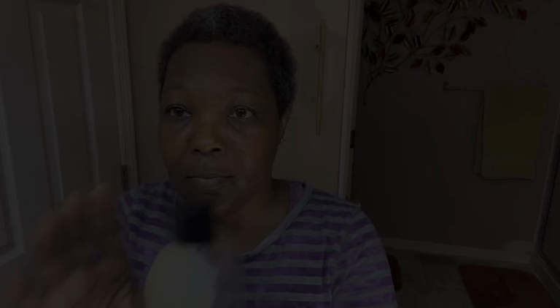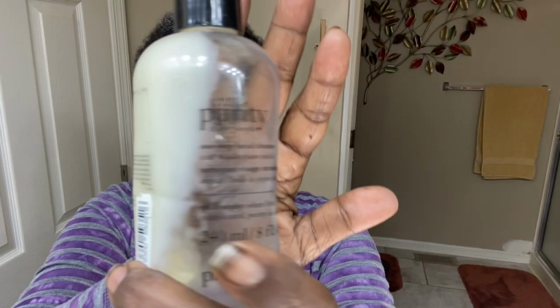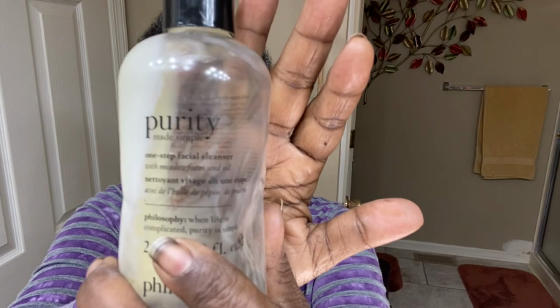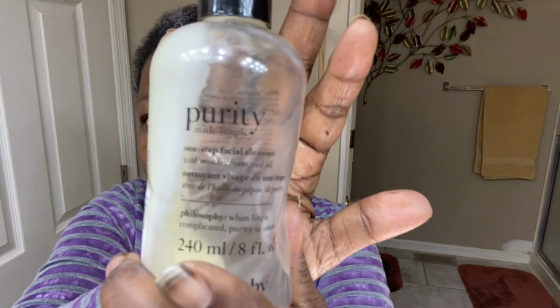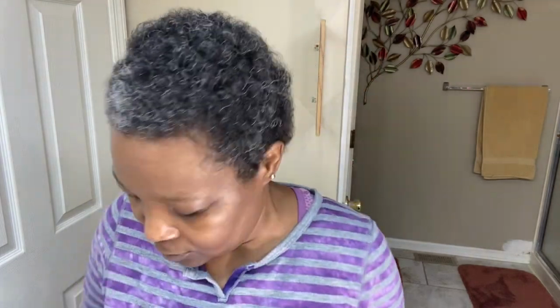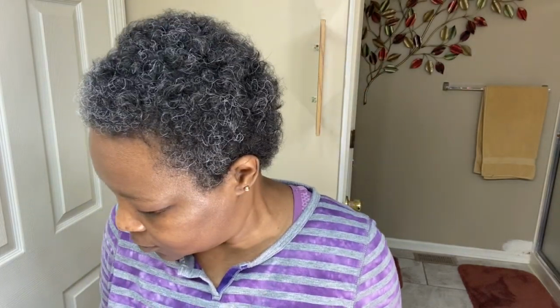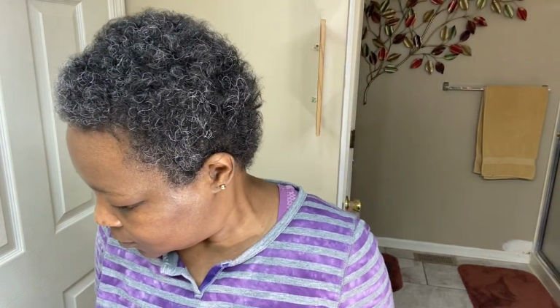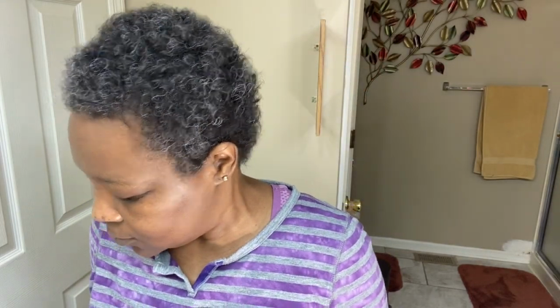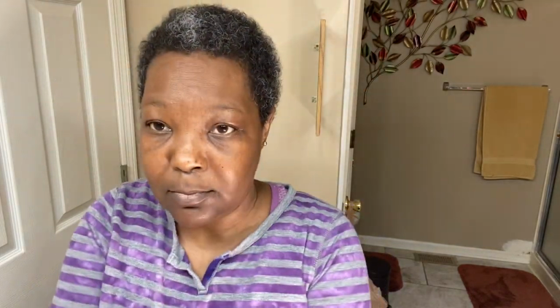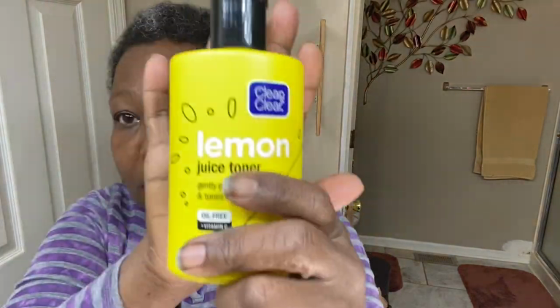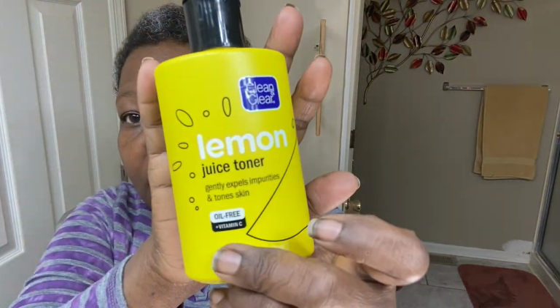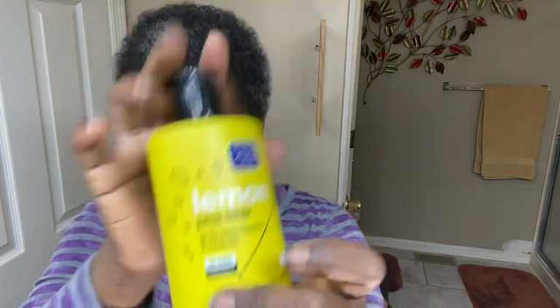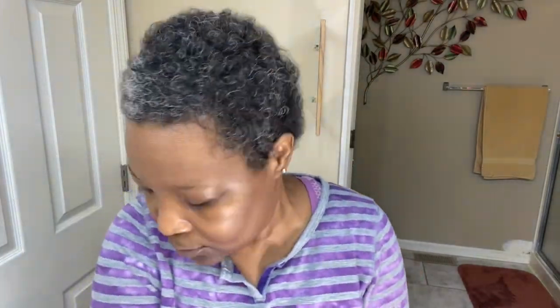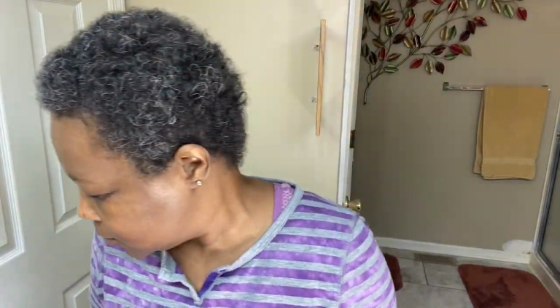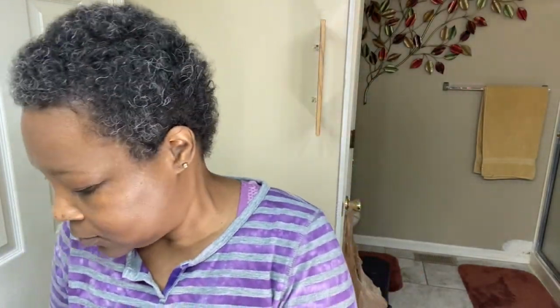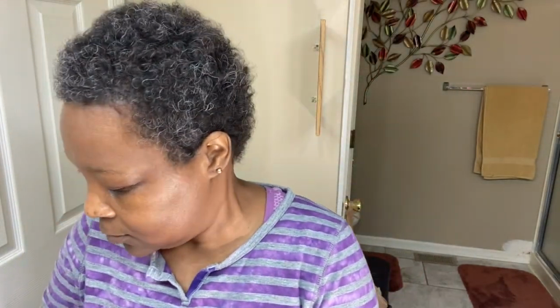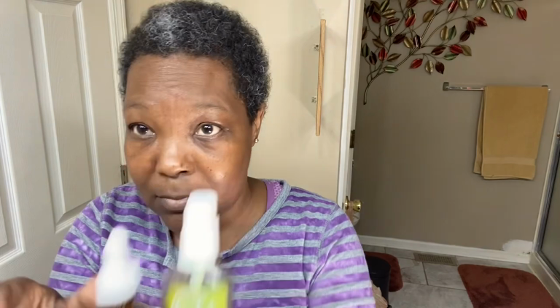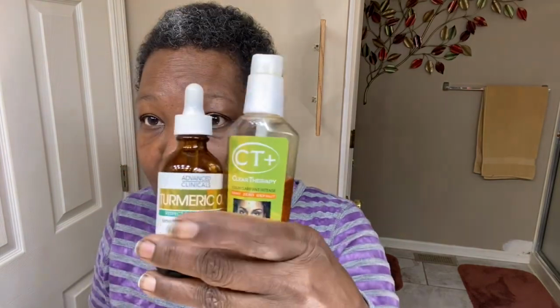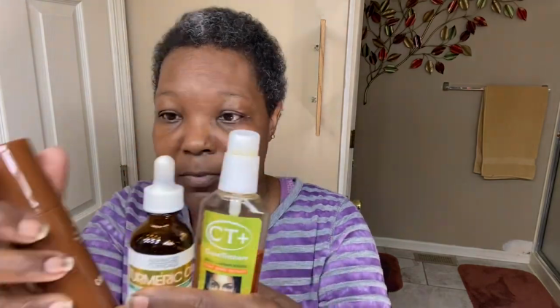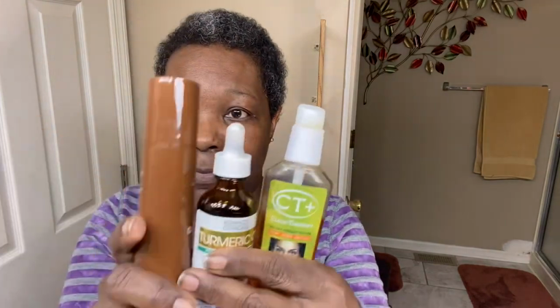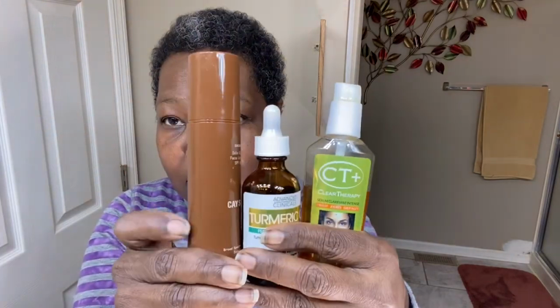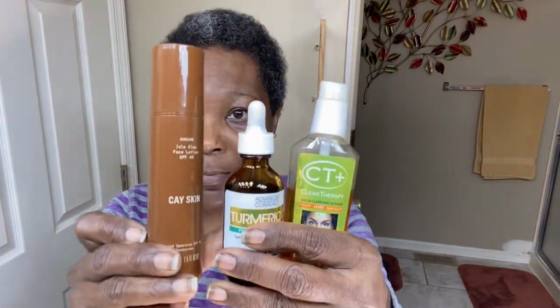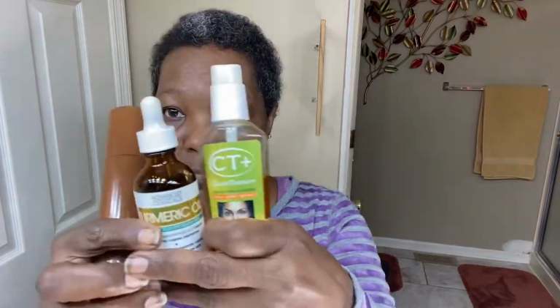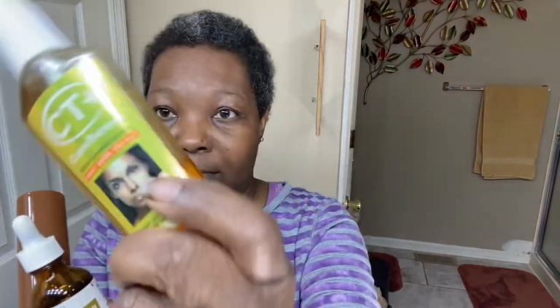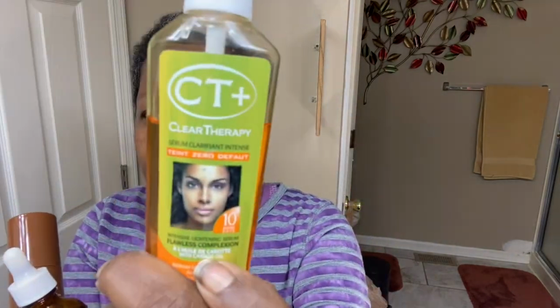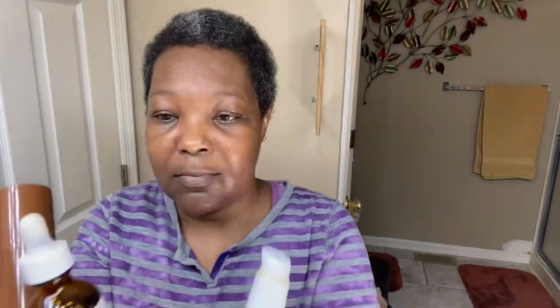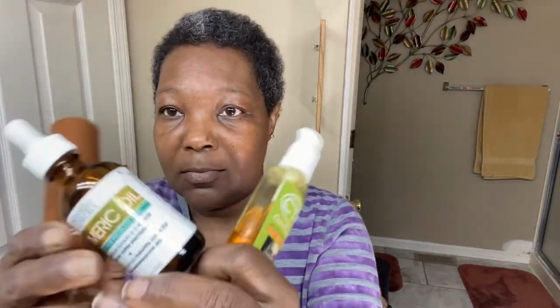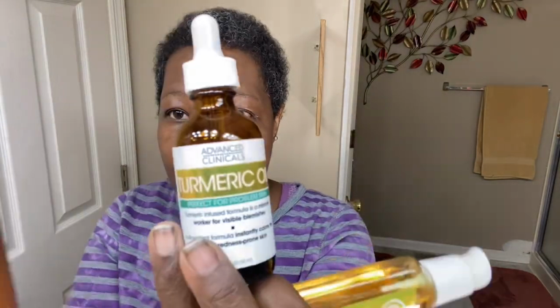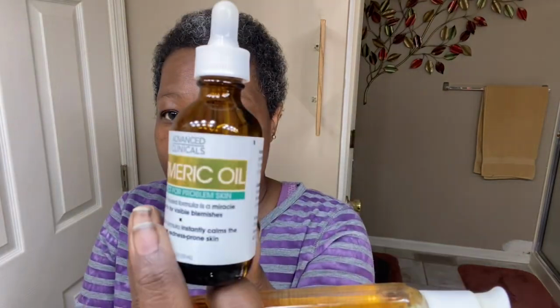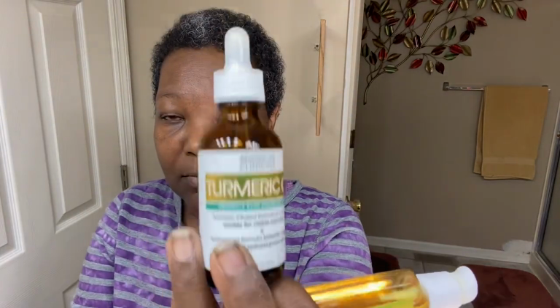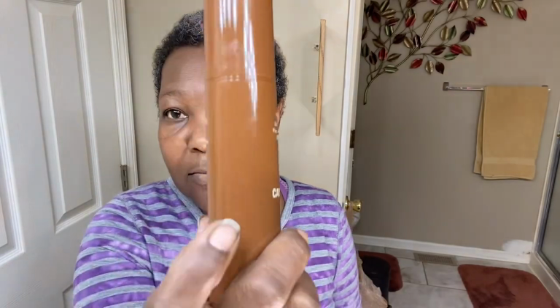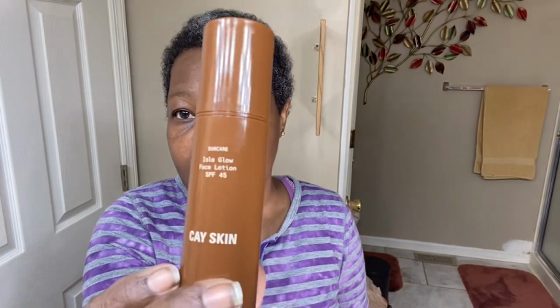We're doing a skincare routine — these are the products I use. We have the turmeric, the CK oil, and the K Skins. That is my product of choice.